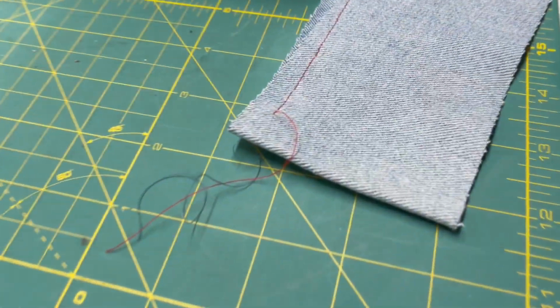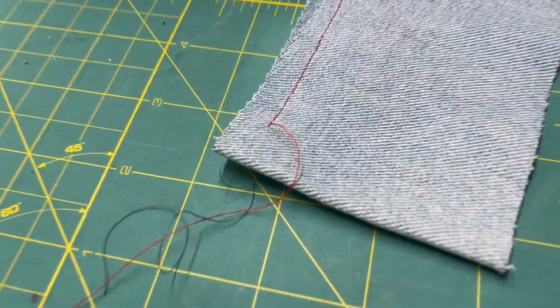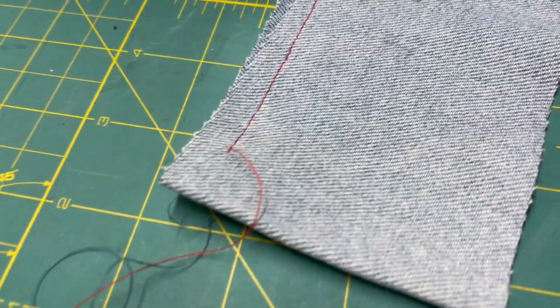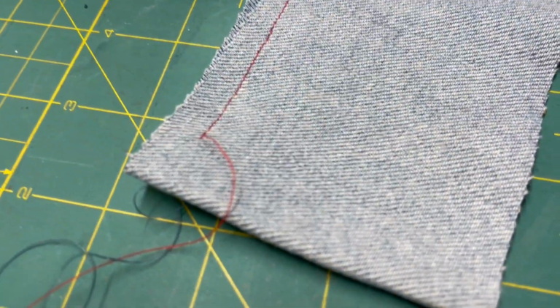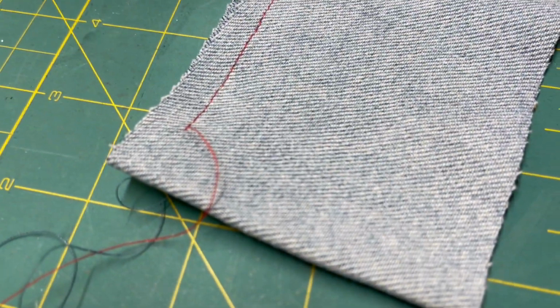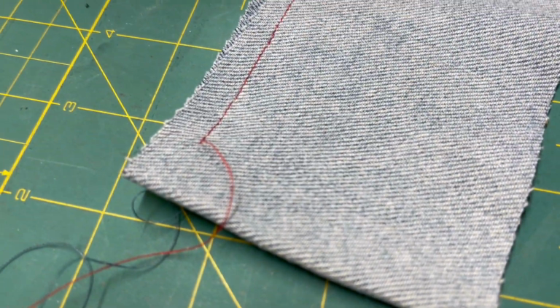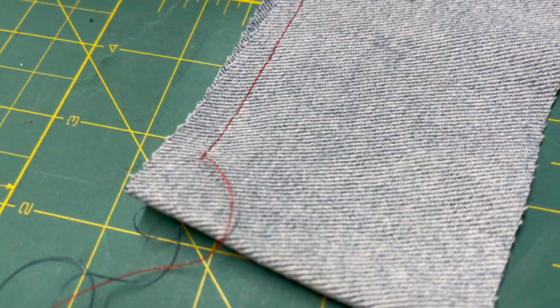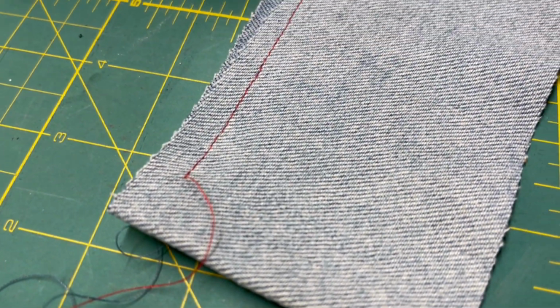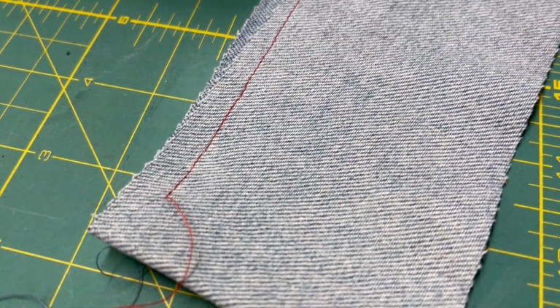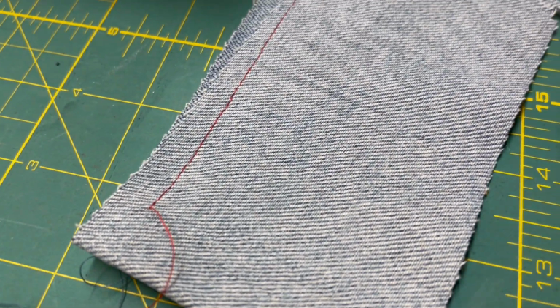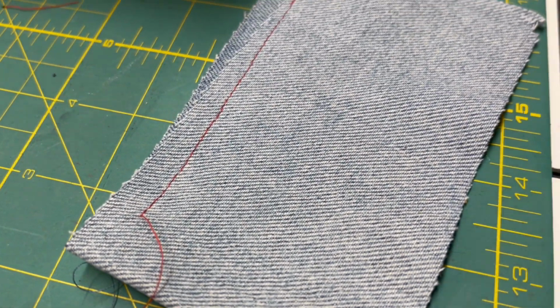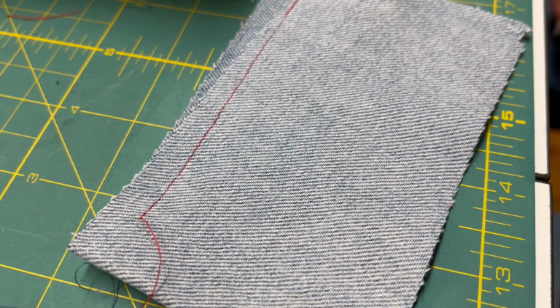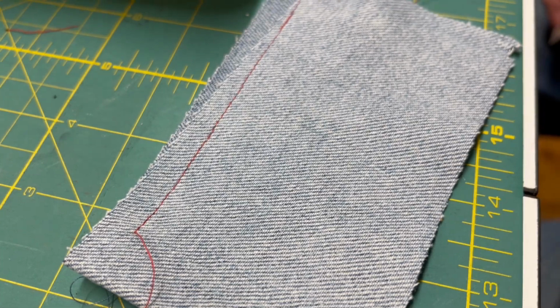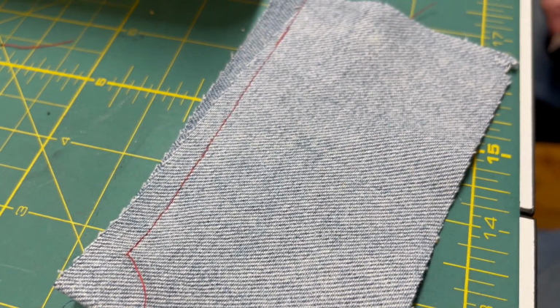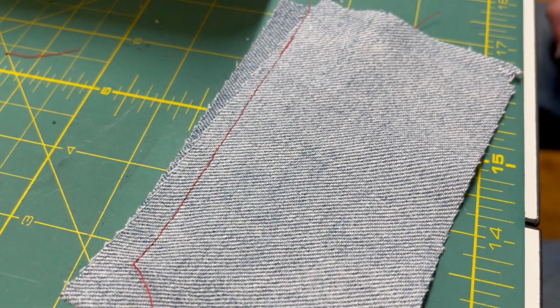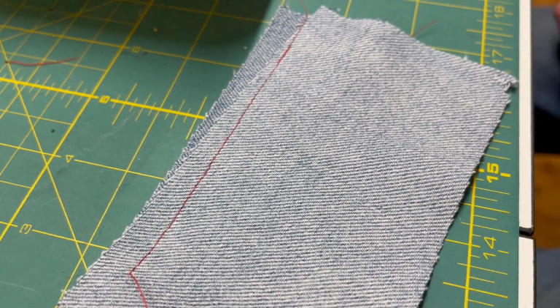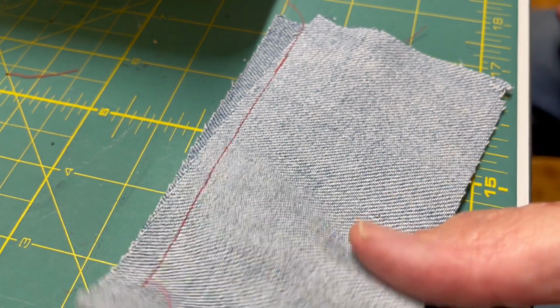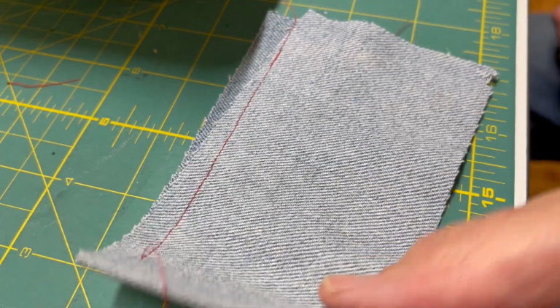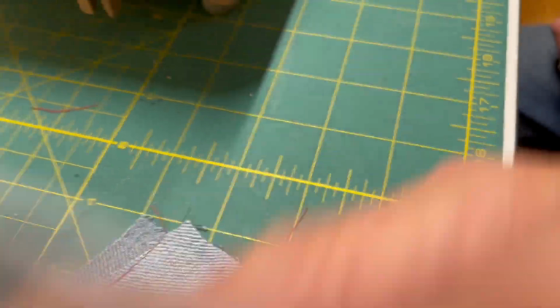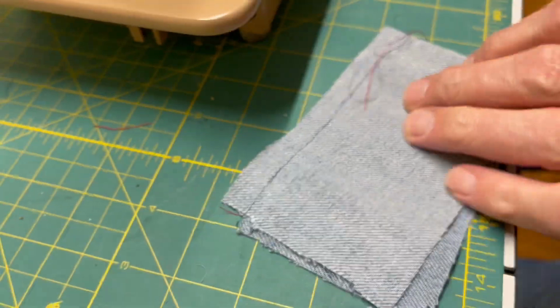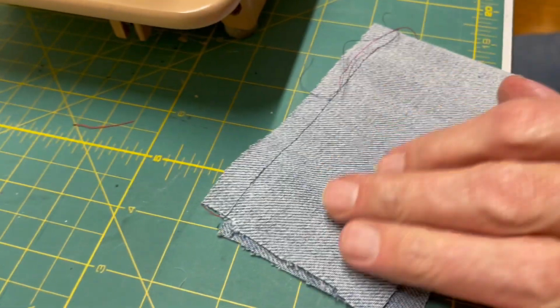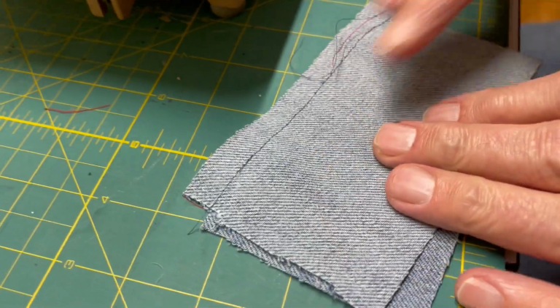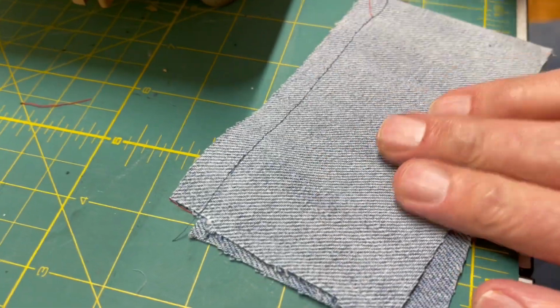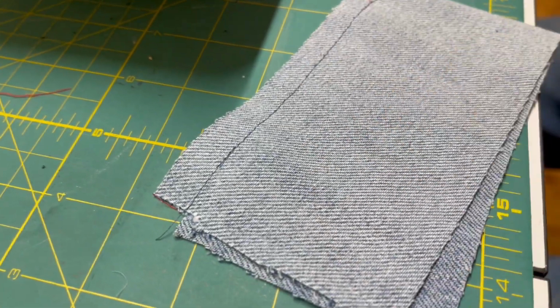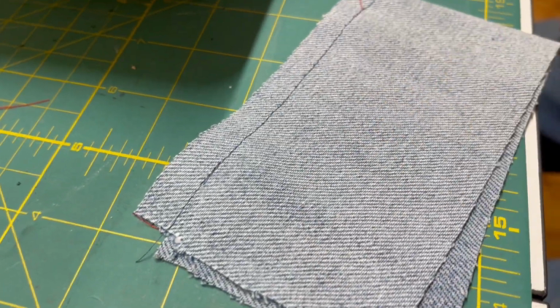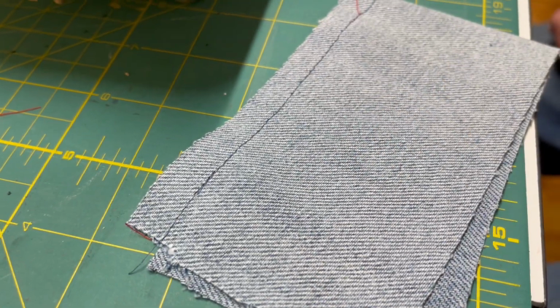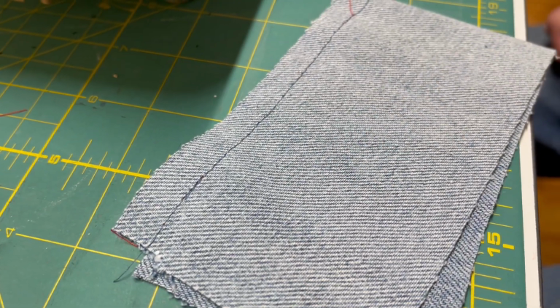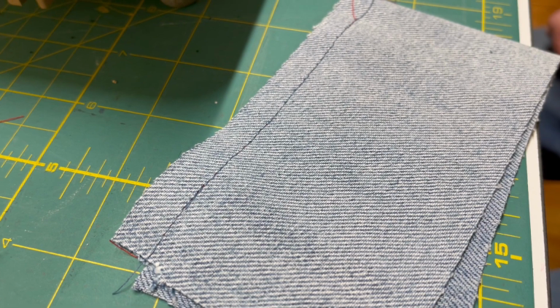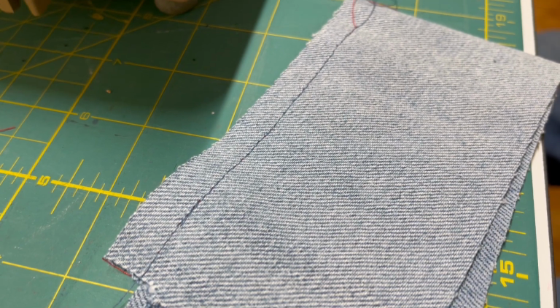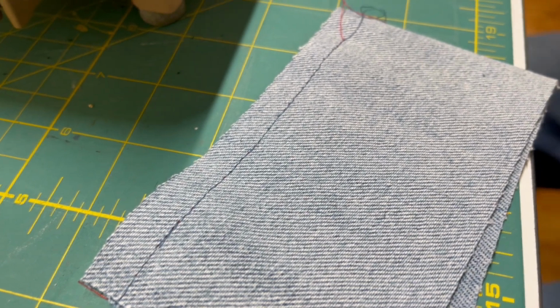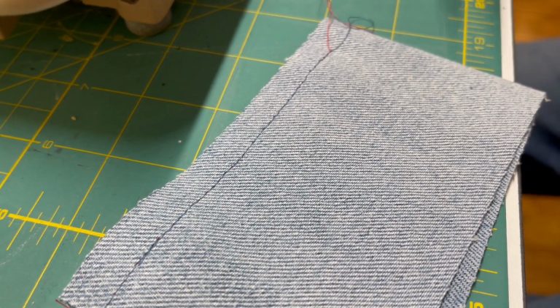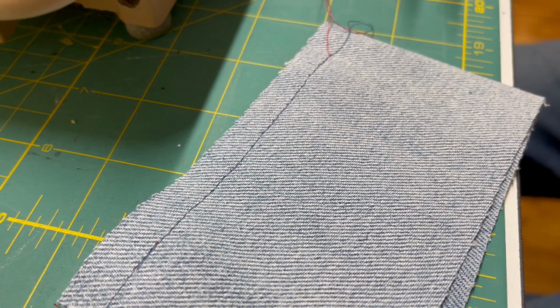So the red thread is the needle thread on top, and the blue thread is the bobbin thread underneath.